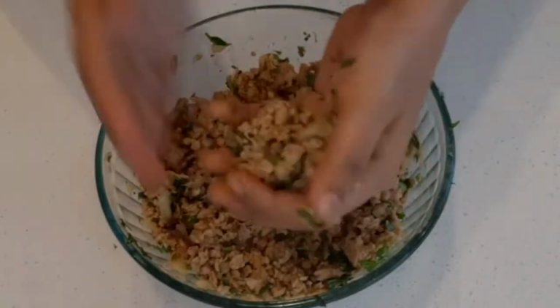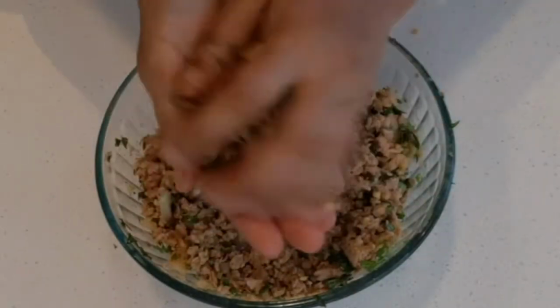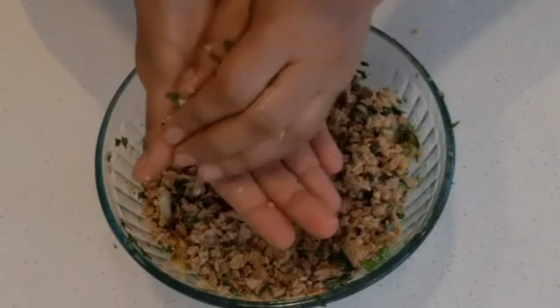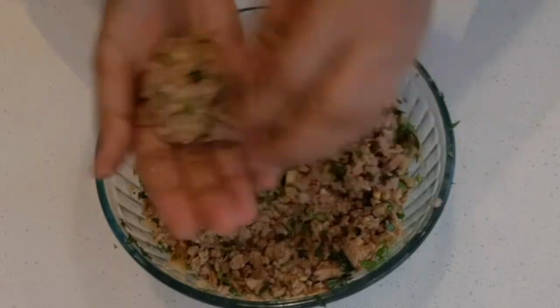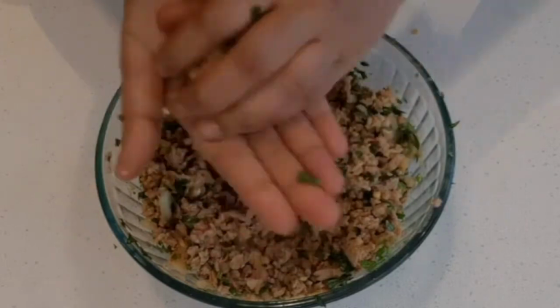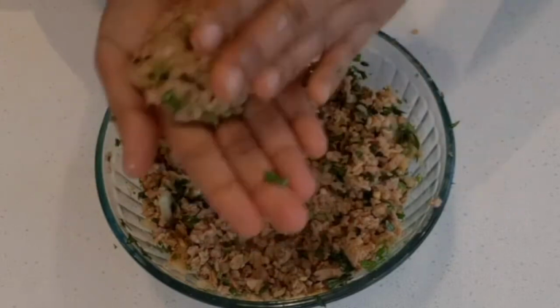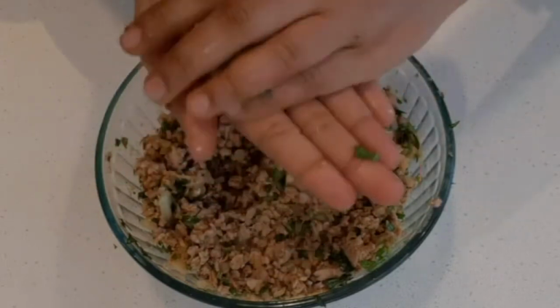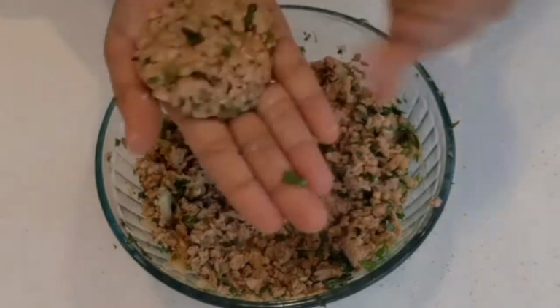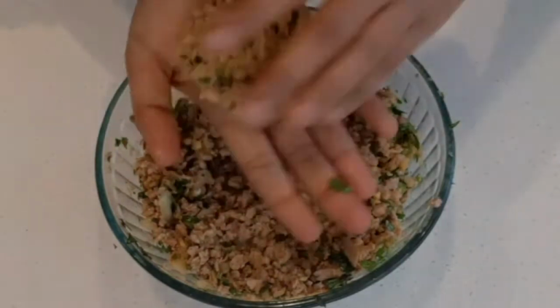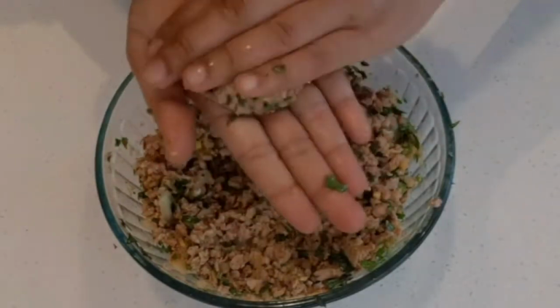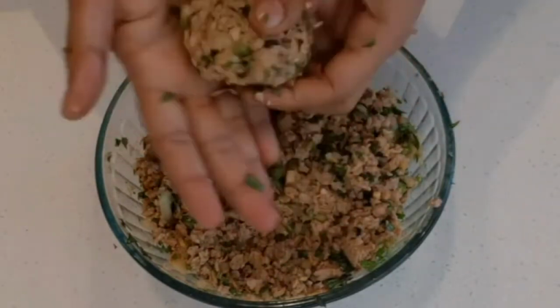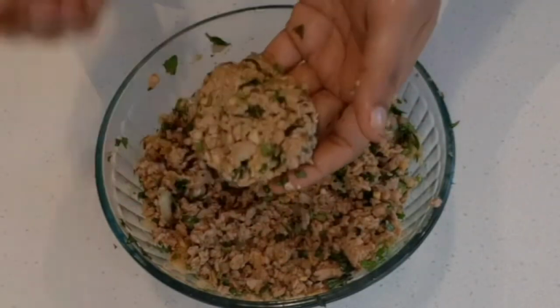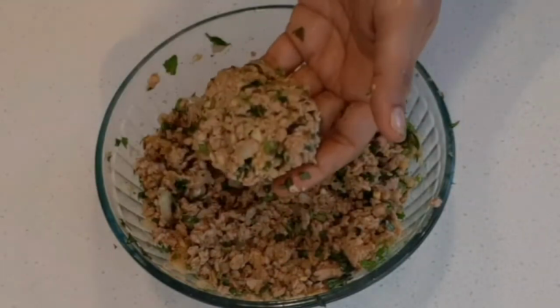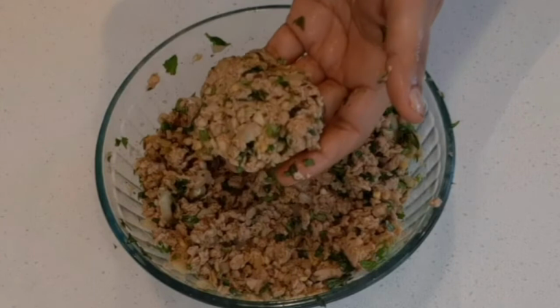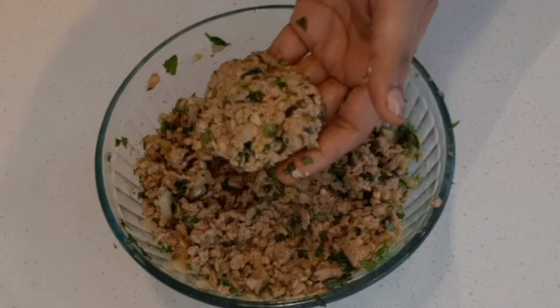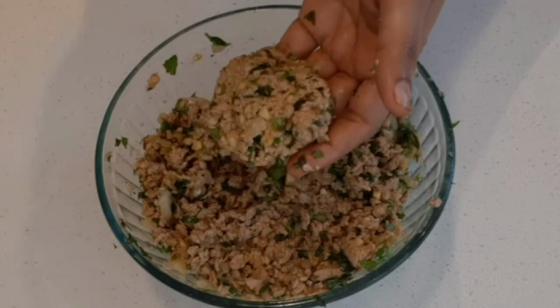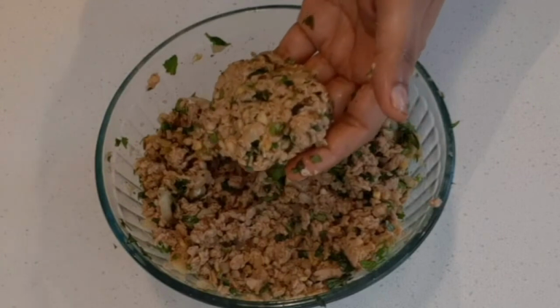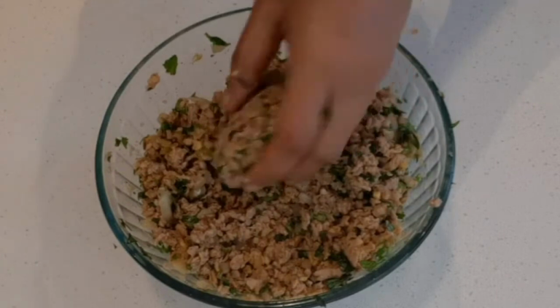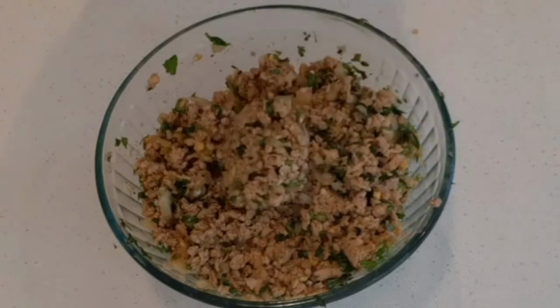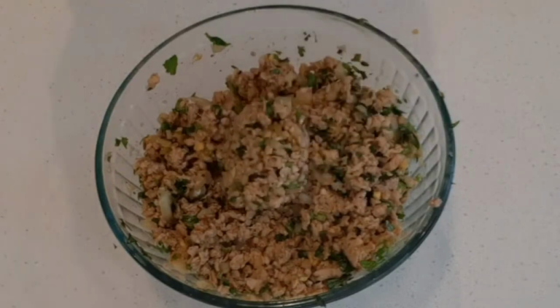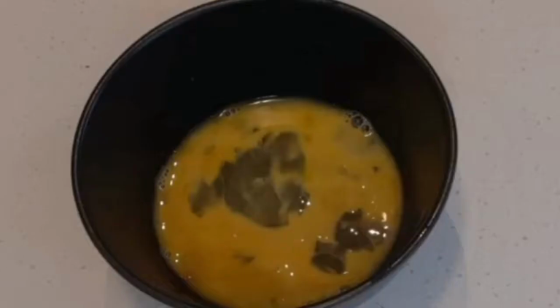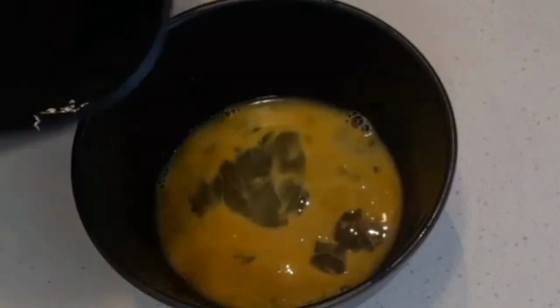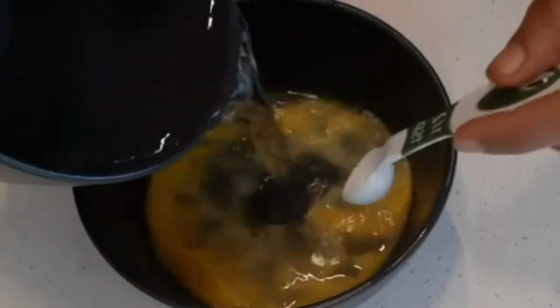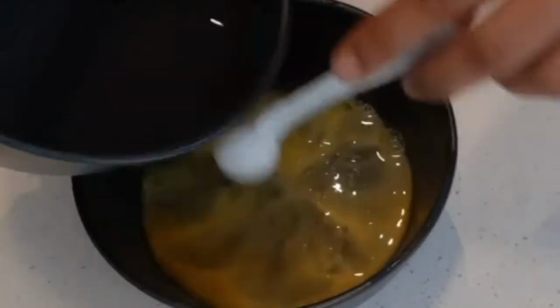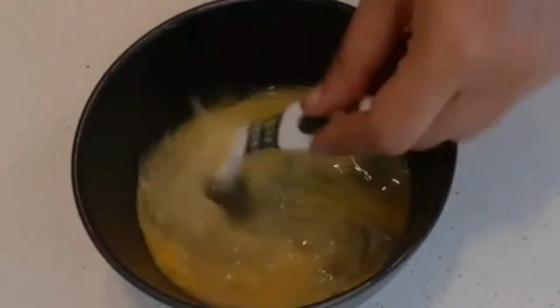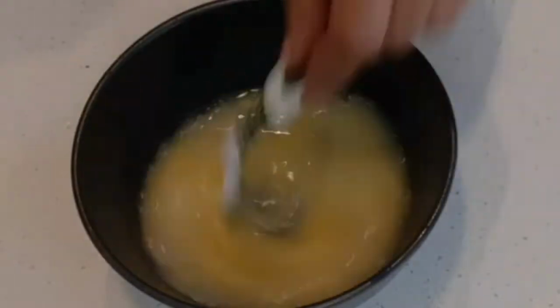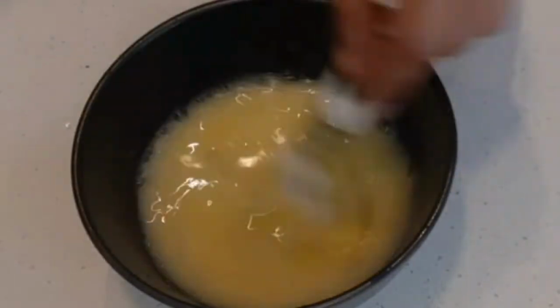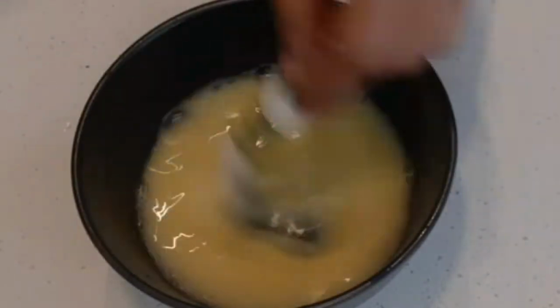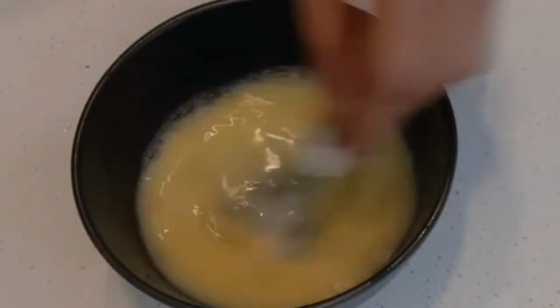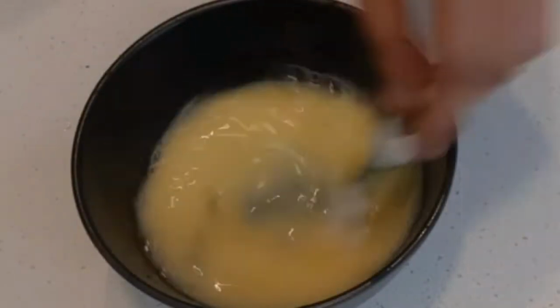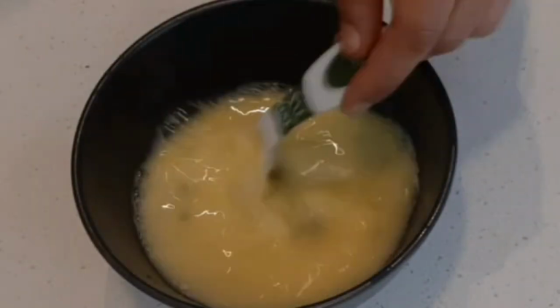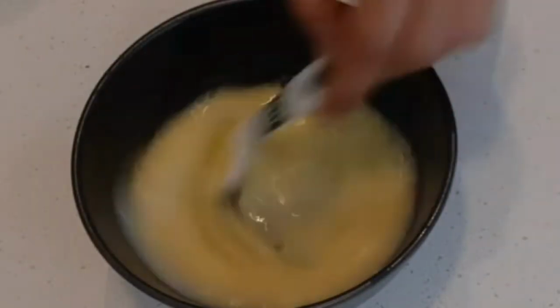You should be able to make small patties like this. In case you are not able to make patties properly, you can add some breadcrumbs to this mixture. Now the patty is ready. Add water to the remaining egg and prepare the egg wash — you can also season it with salt and pepper.